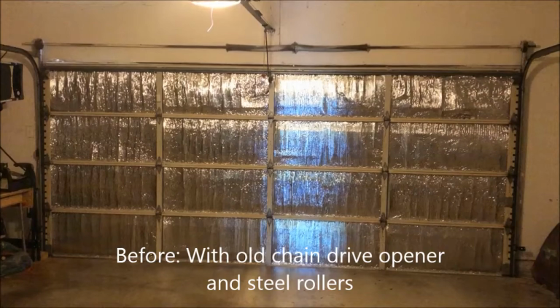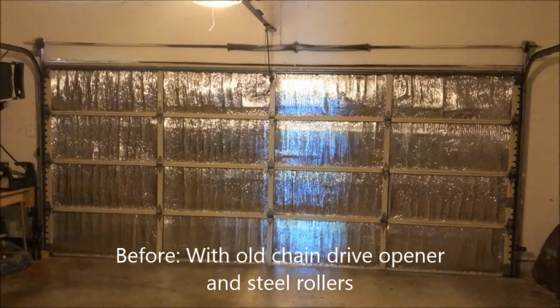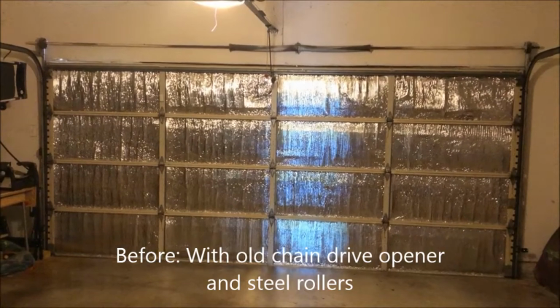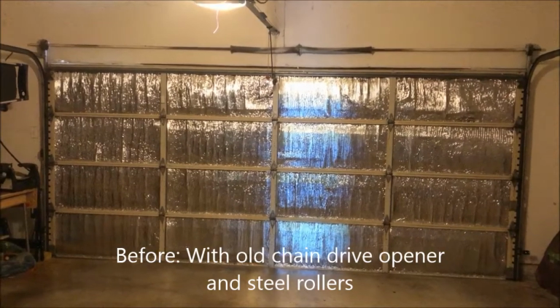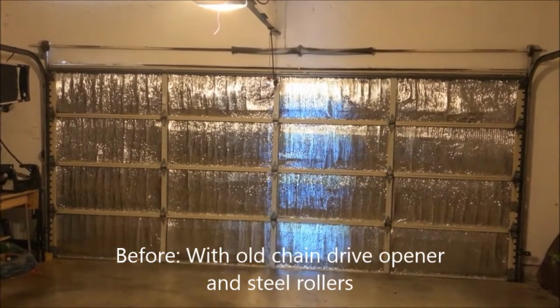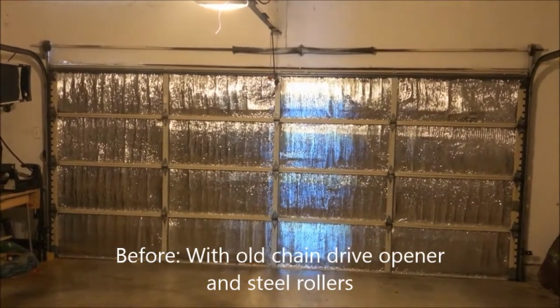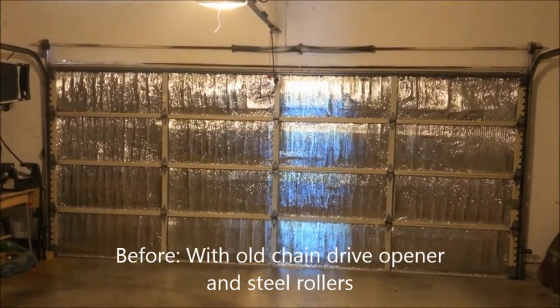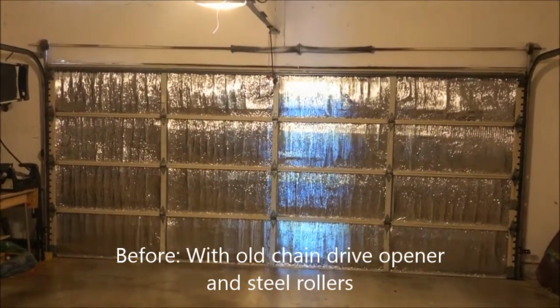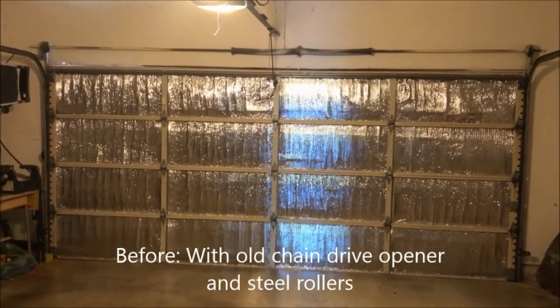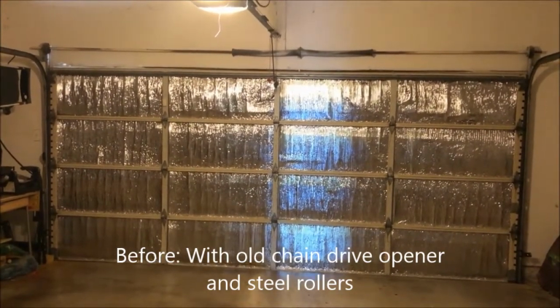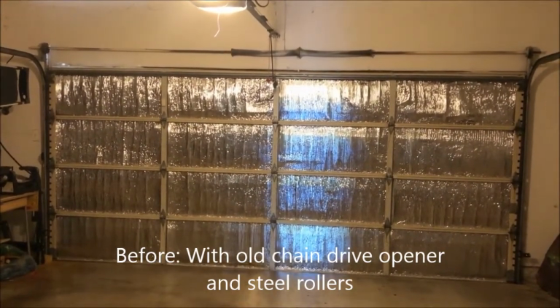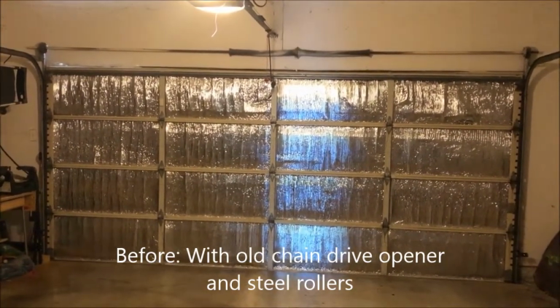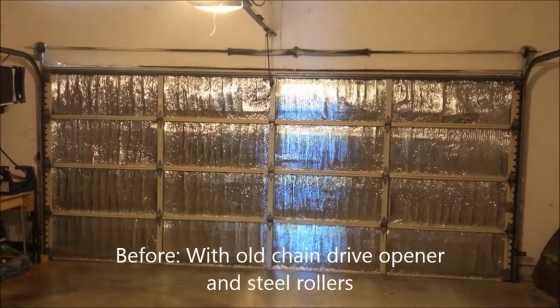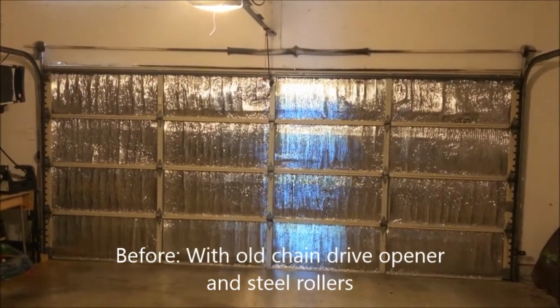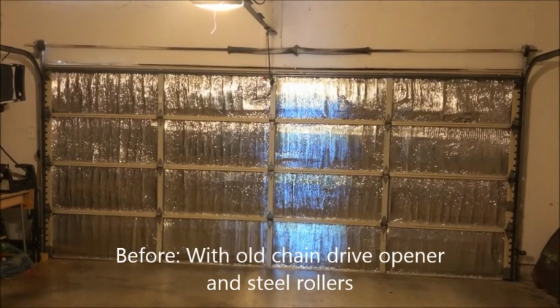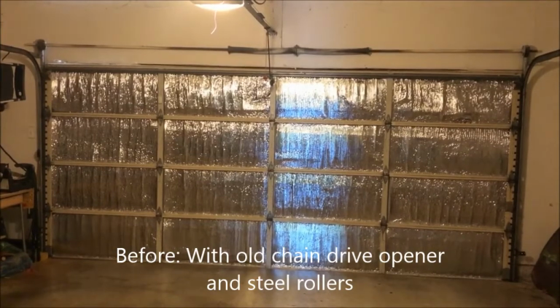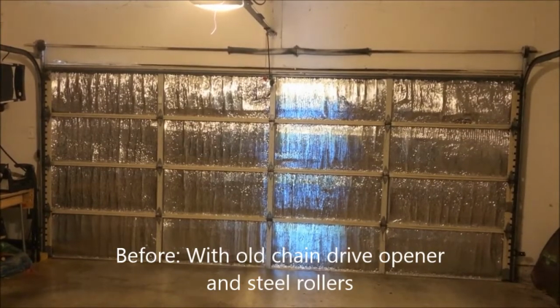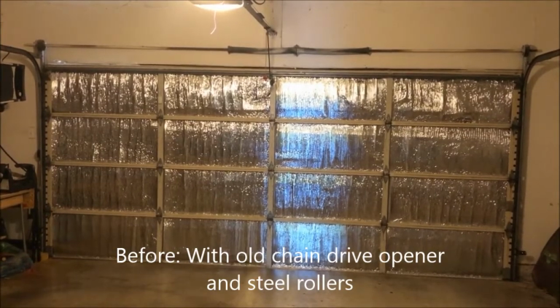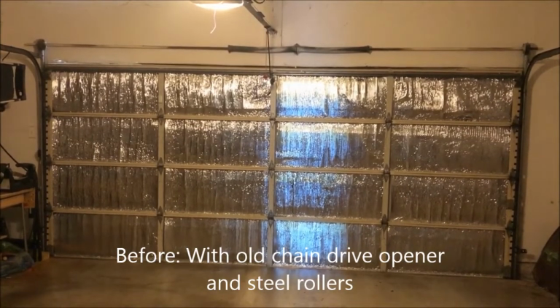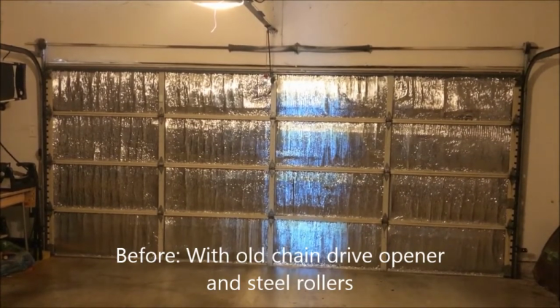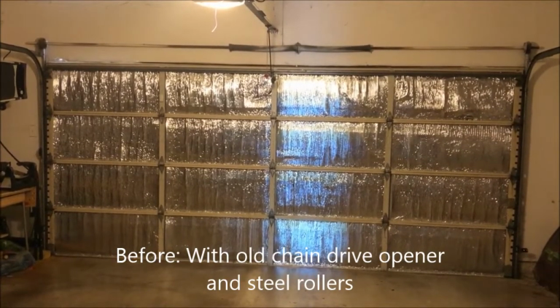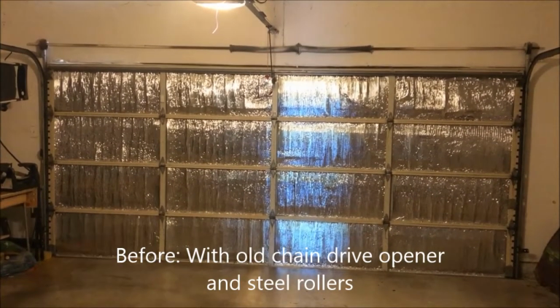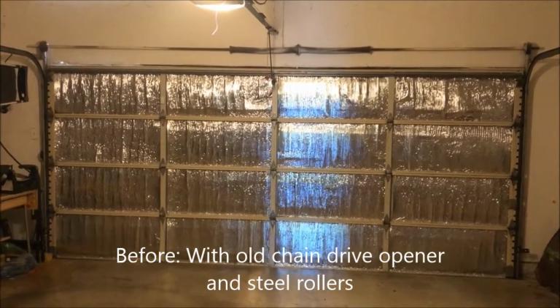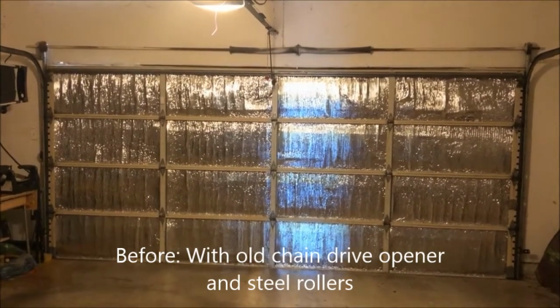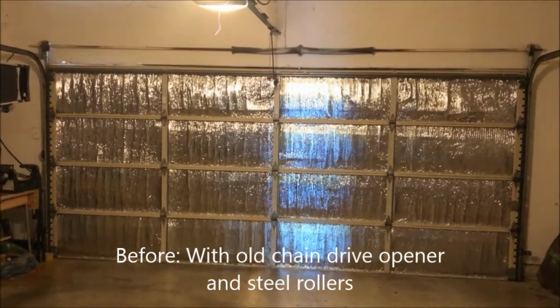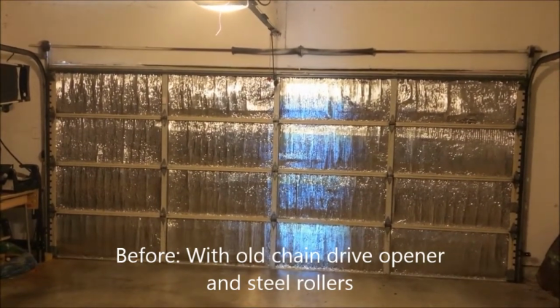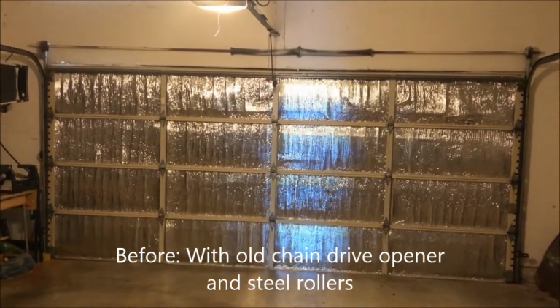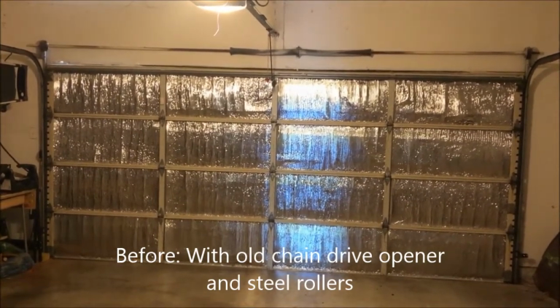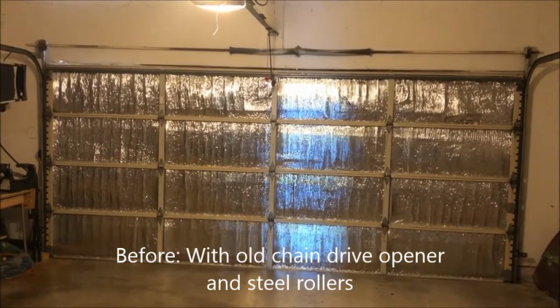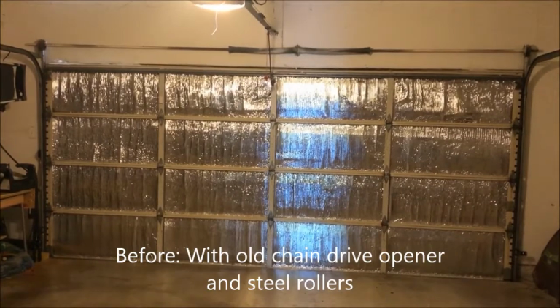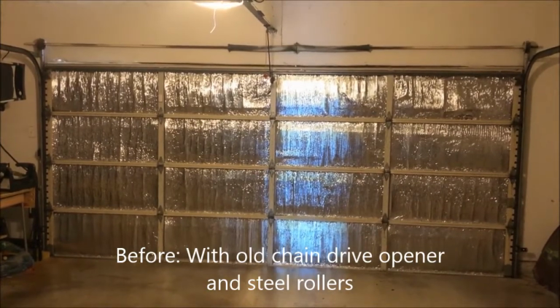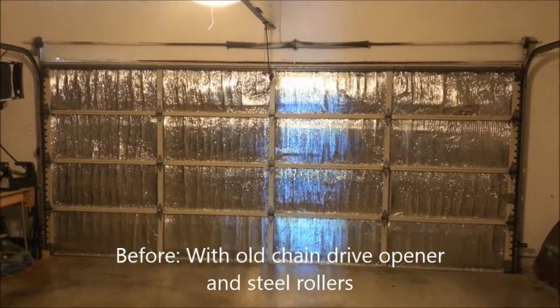My garage door is very noisy, so I'm planning to replace the metal rollers with nylon rollers this weekend. Let's see the noise difference.